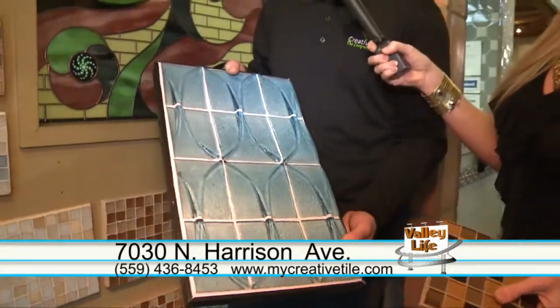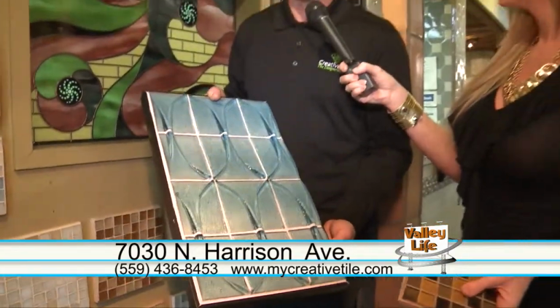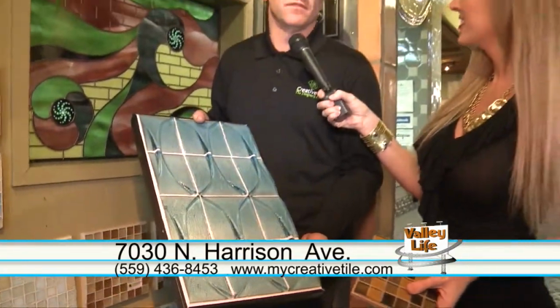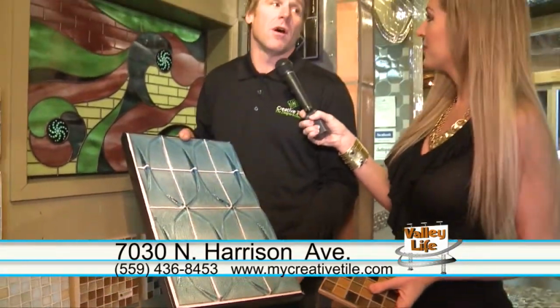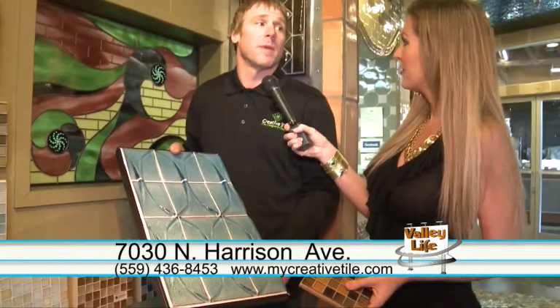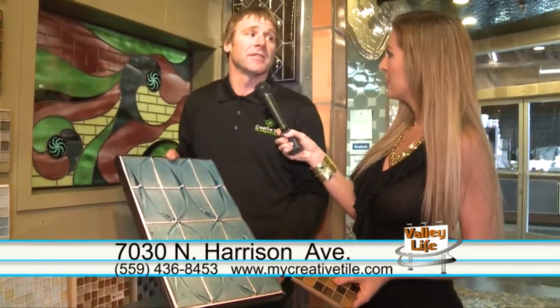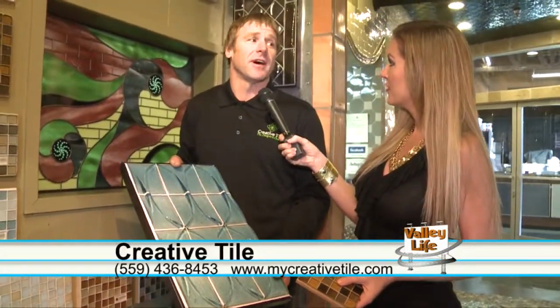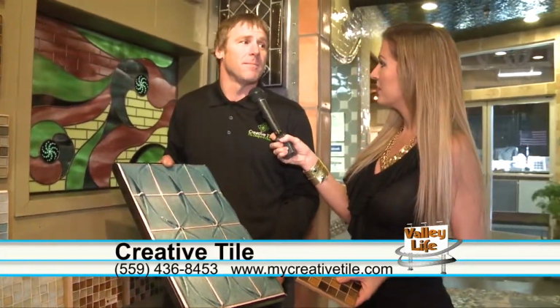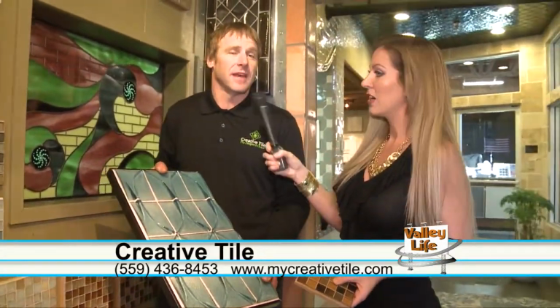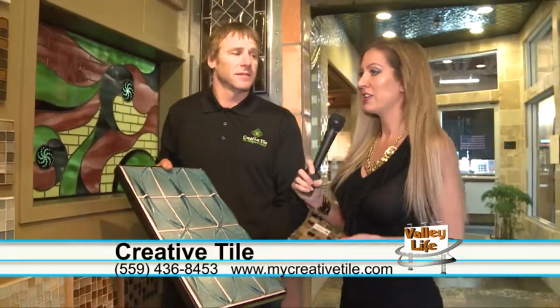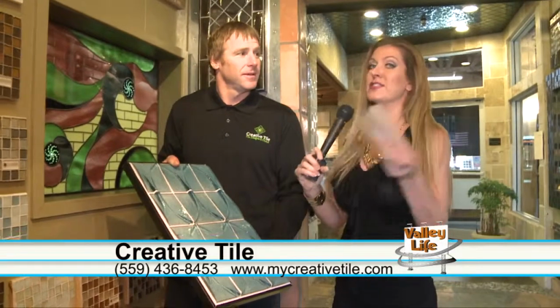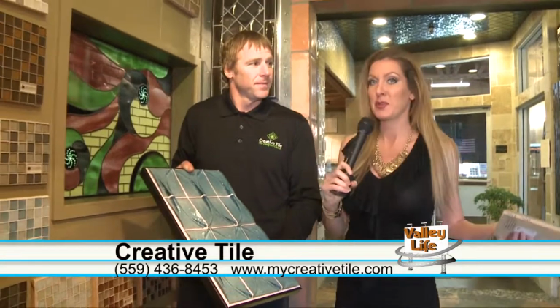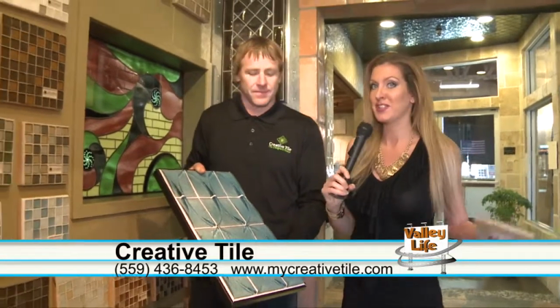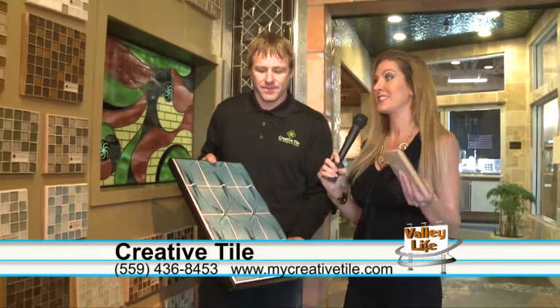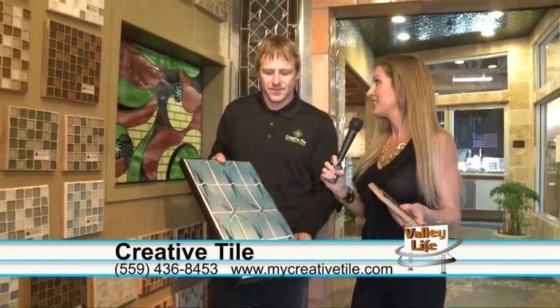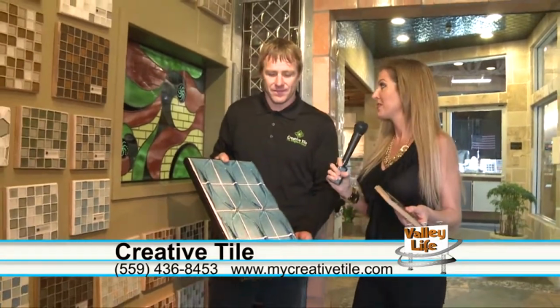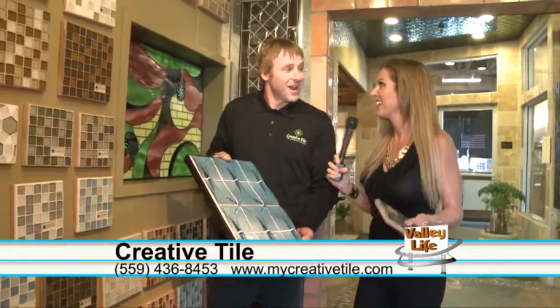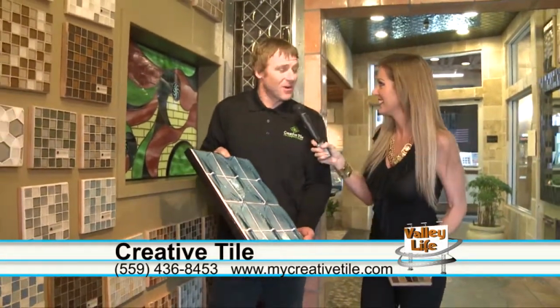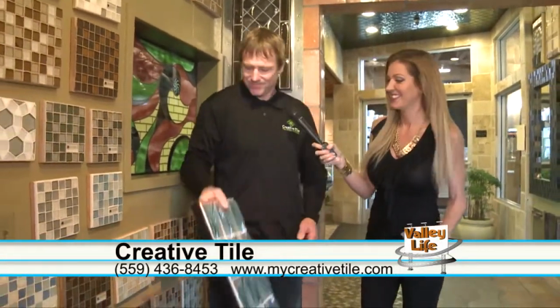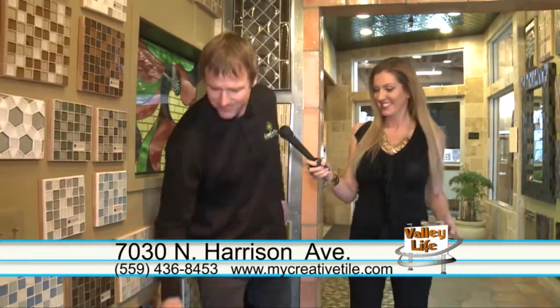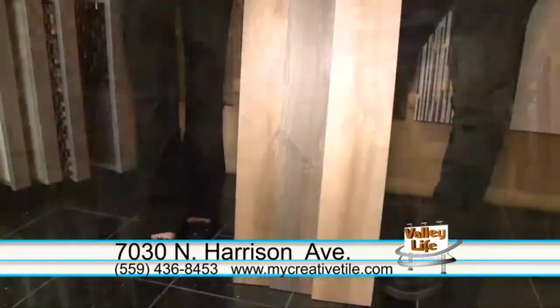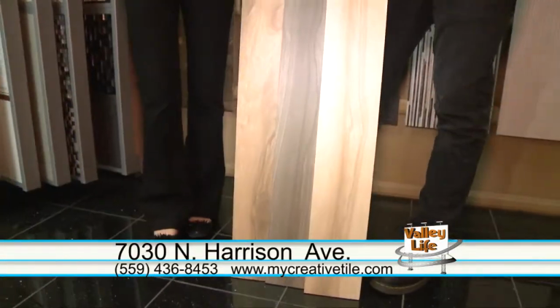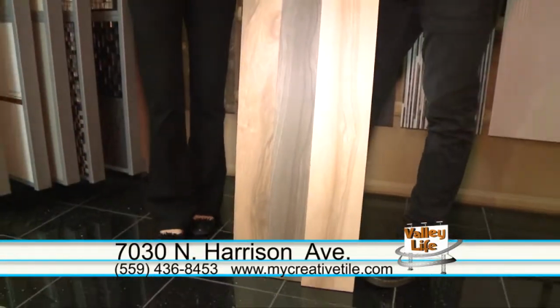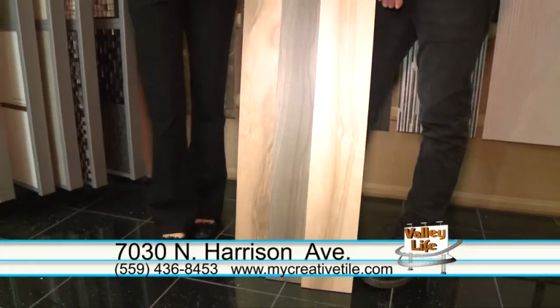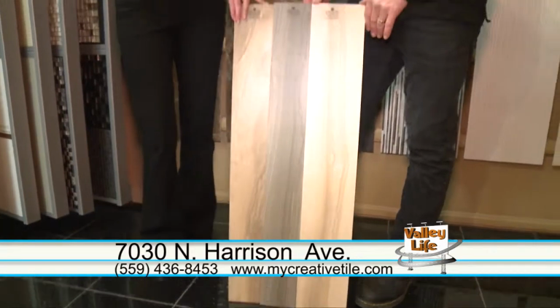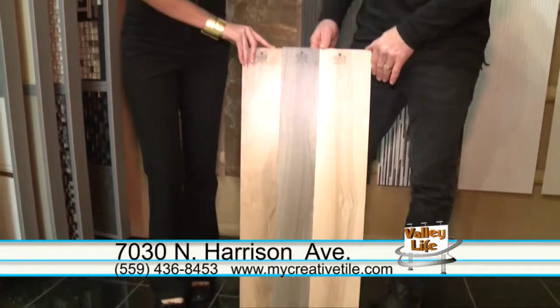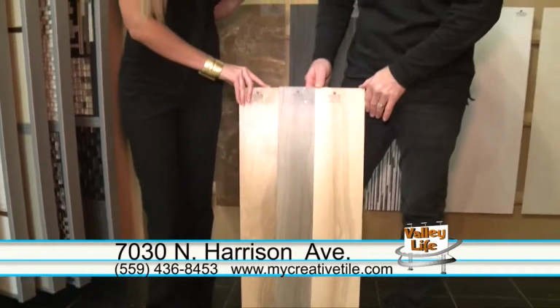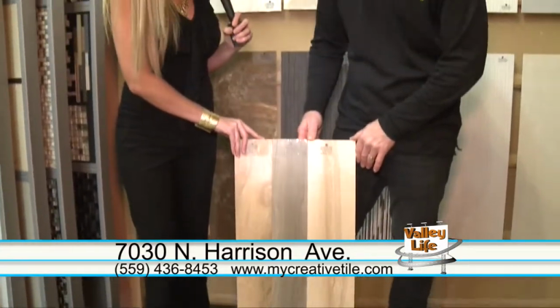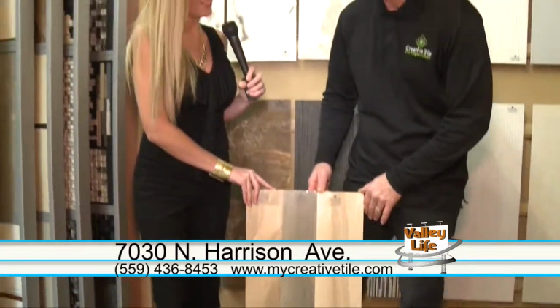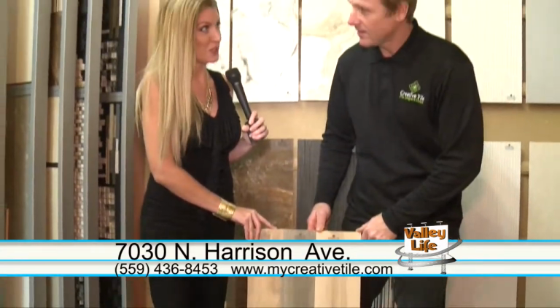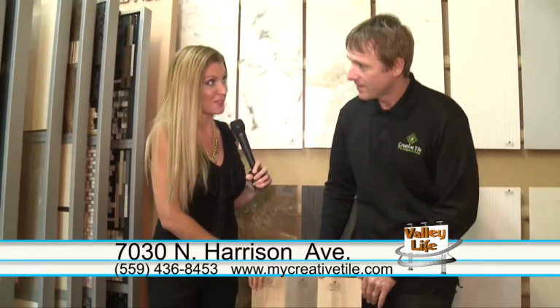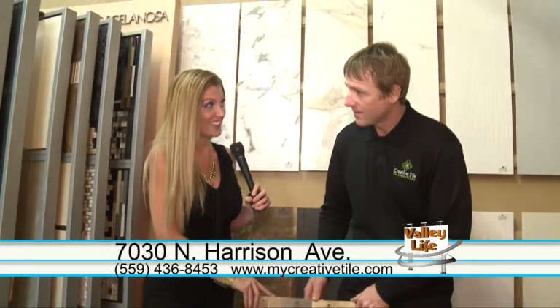You can view all this on mycreativetile.com. You have so much more tile to show us — let's go into the next room. So this is a different look. This is the wood tile look, which I think is really neat.